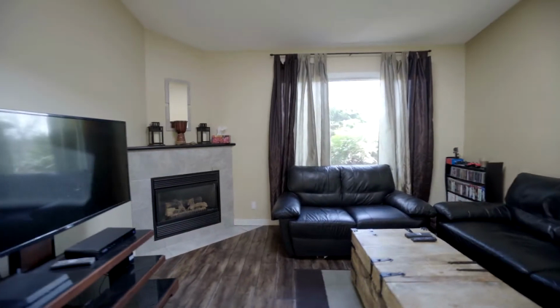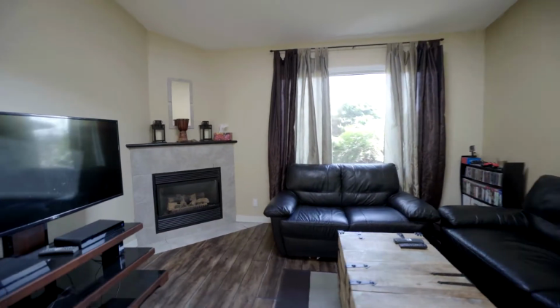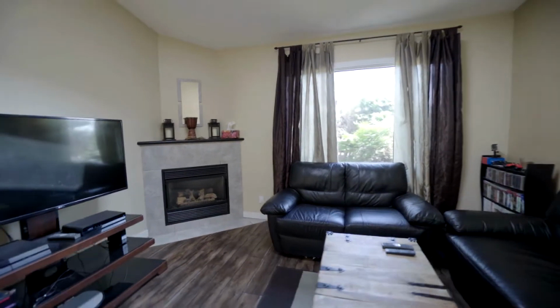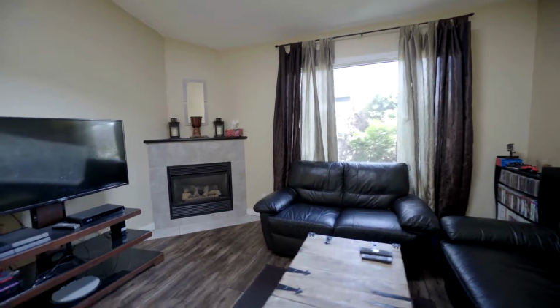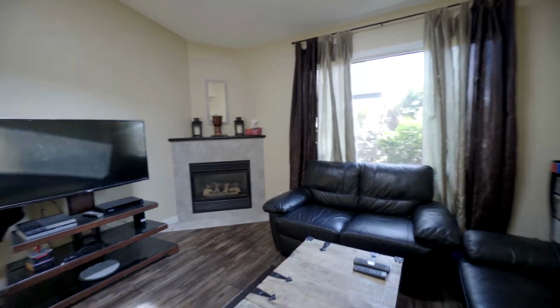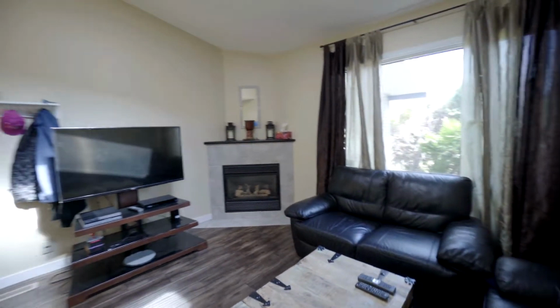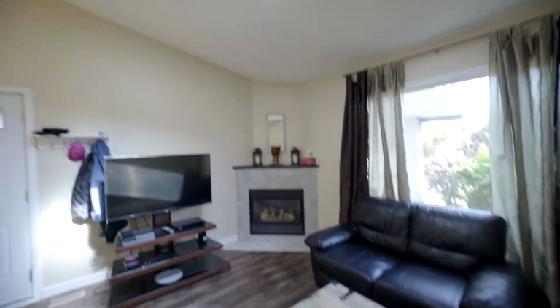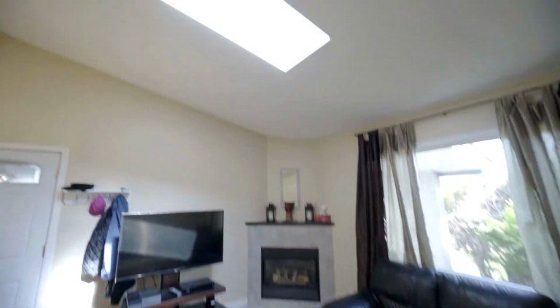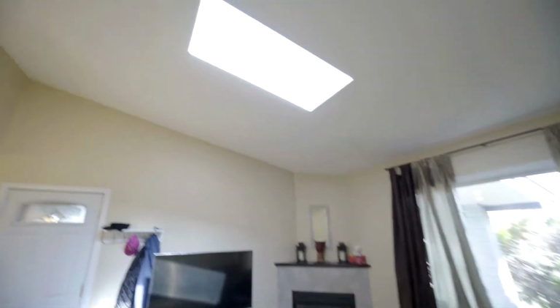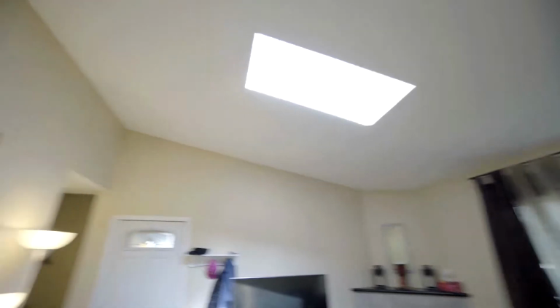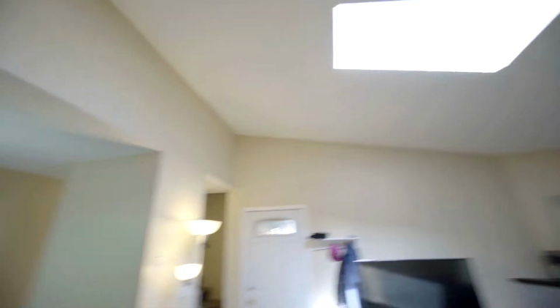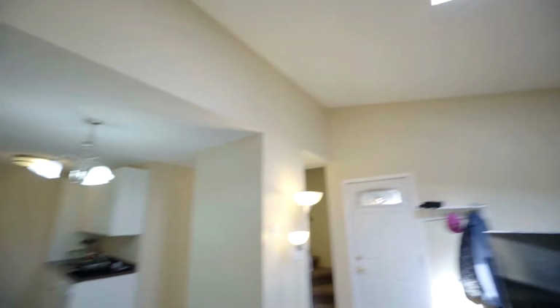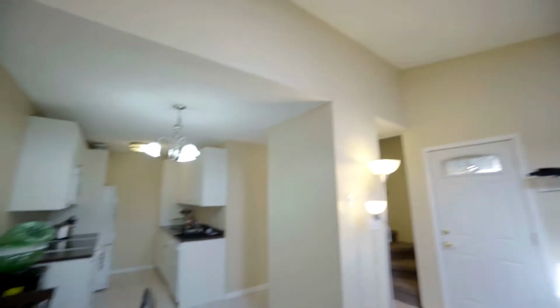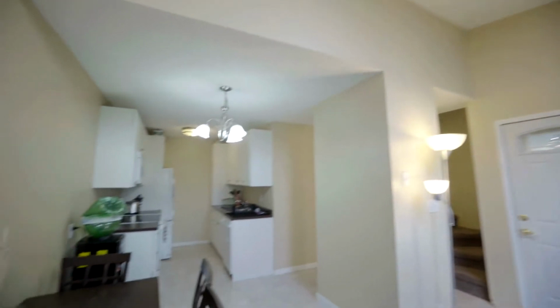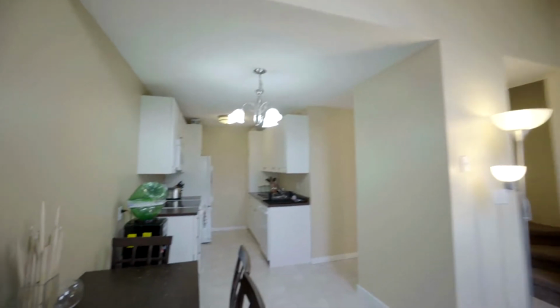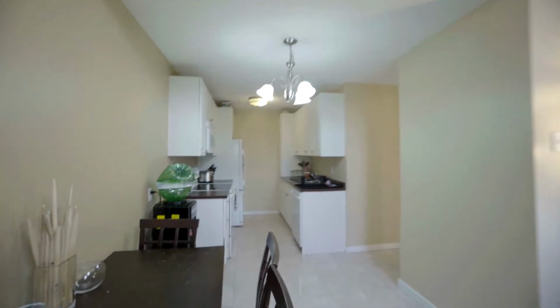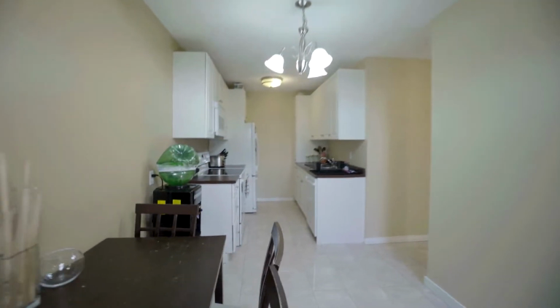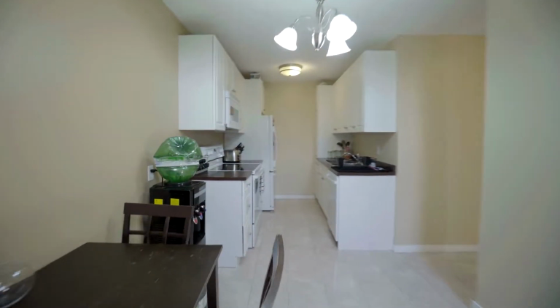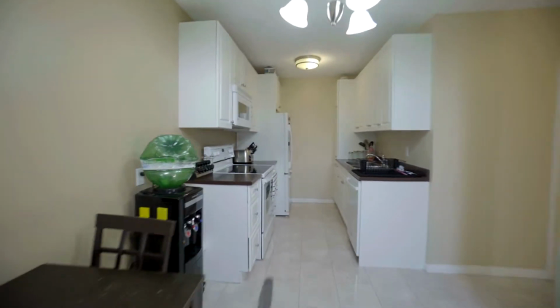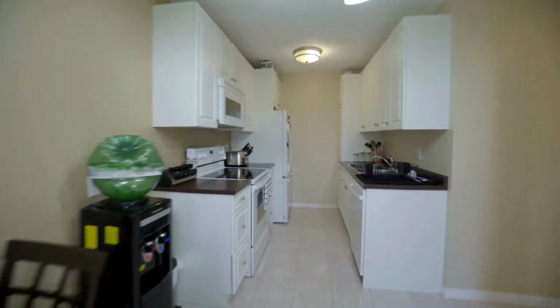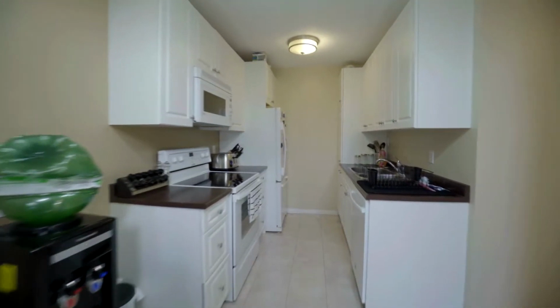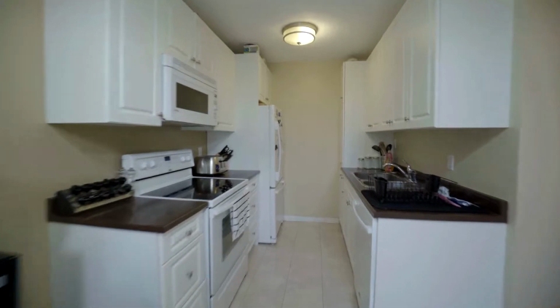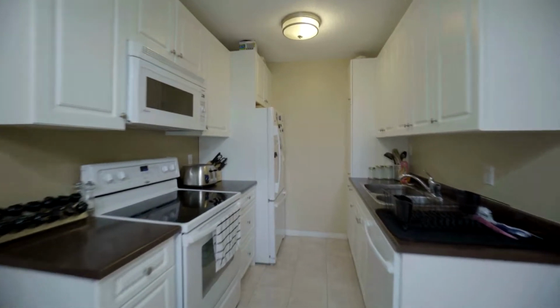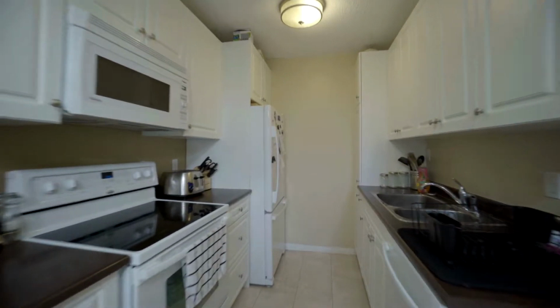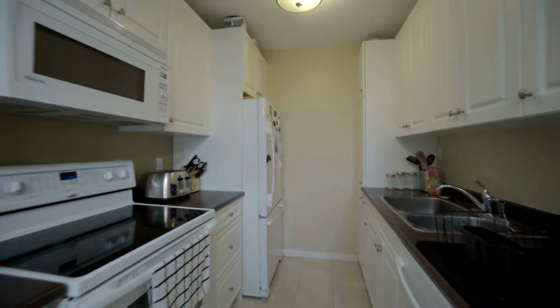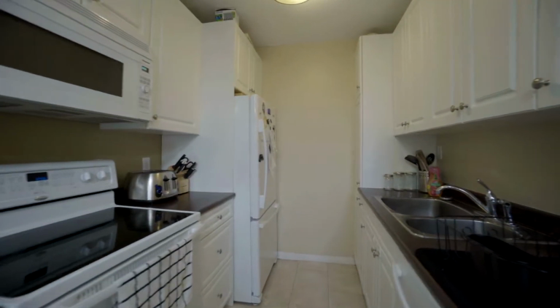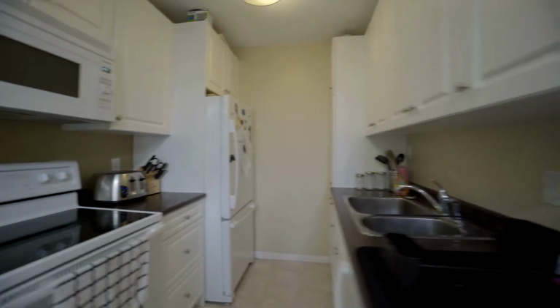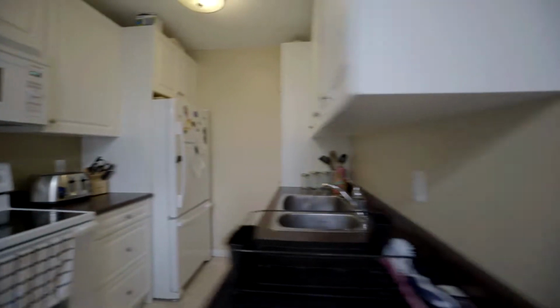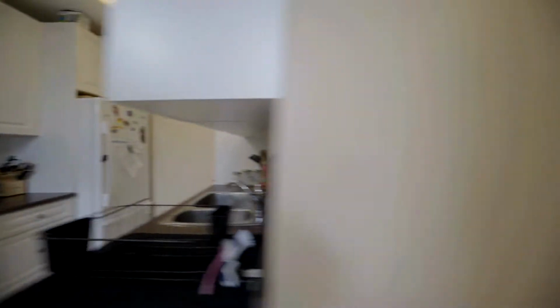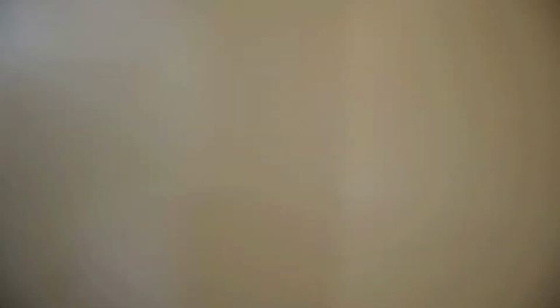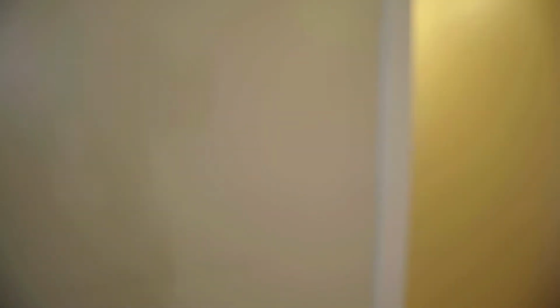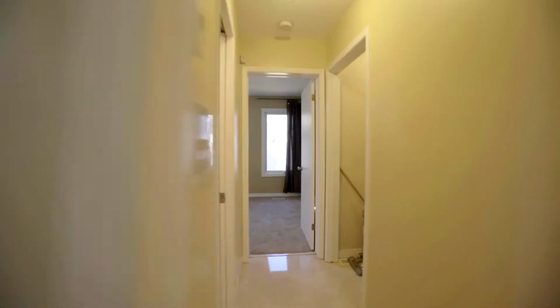The main floor features an open concept plan with vaulted ceilings, skylight, gas fireplace, newer PVC windows and newer laminate flooring. We've got a galley kitchen with contemporary finishes and all appliances included.